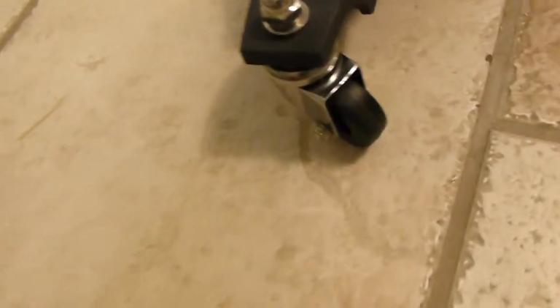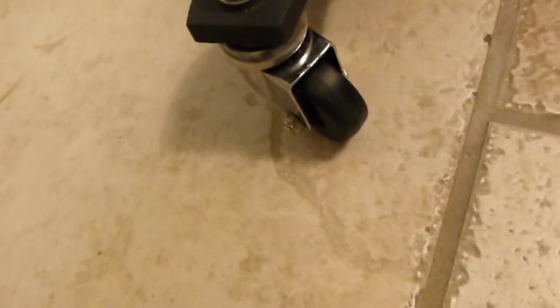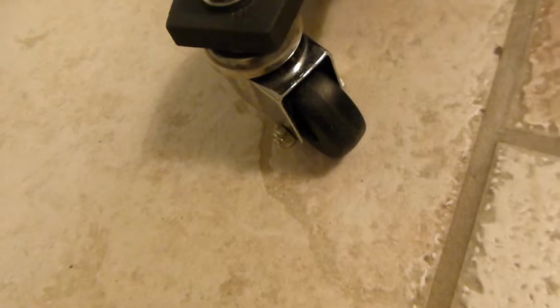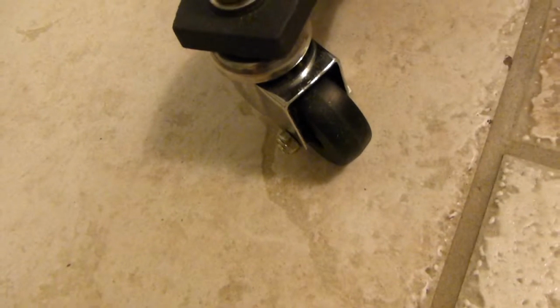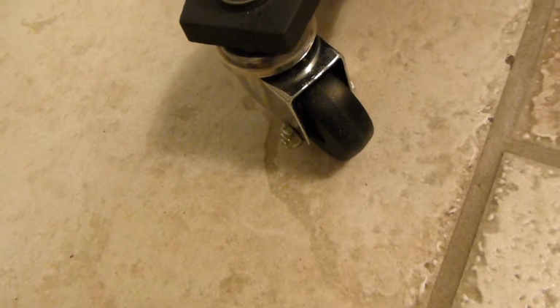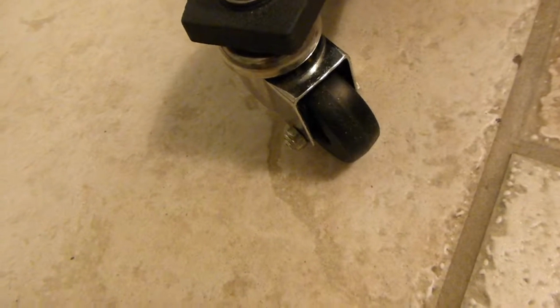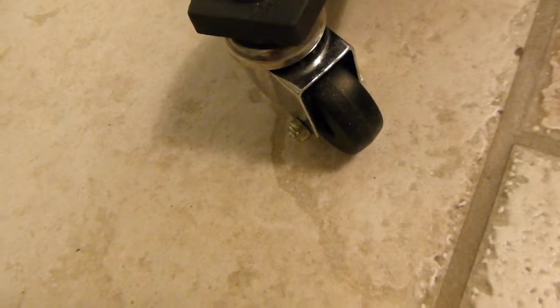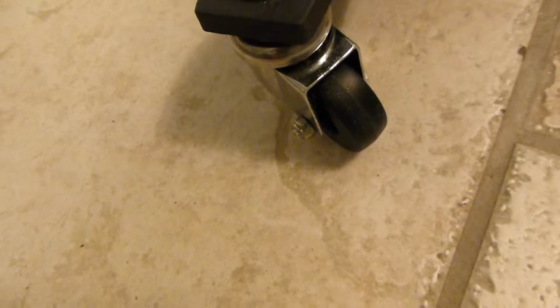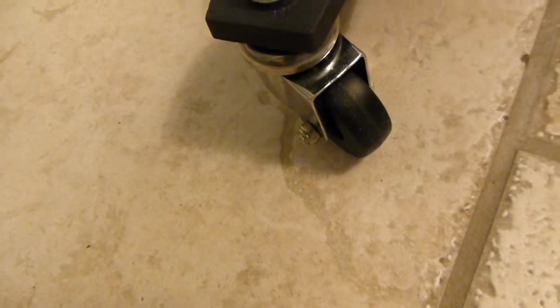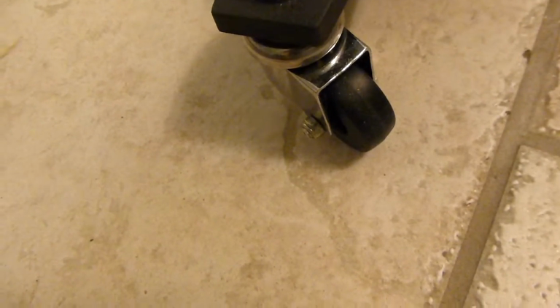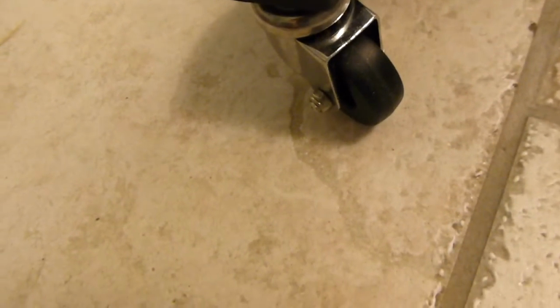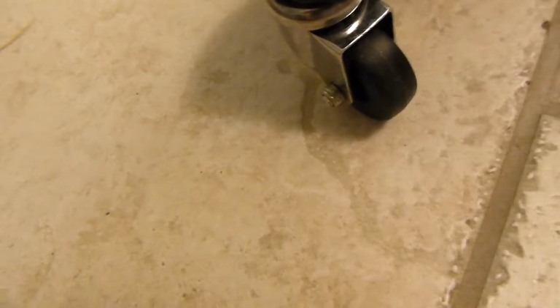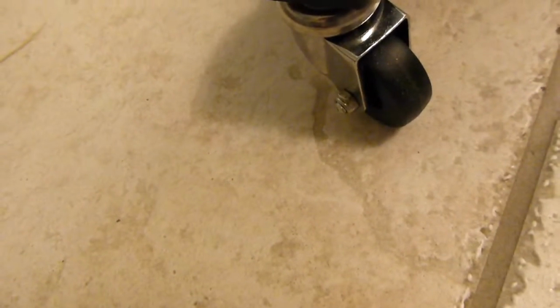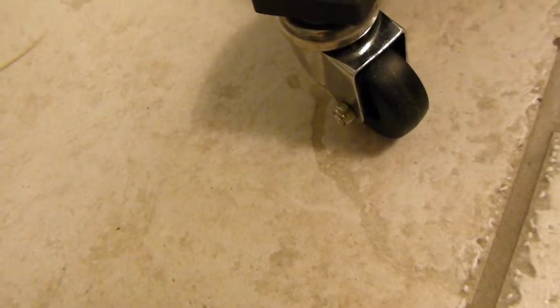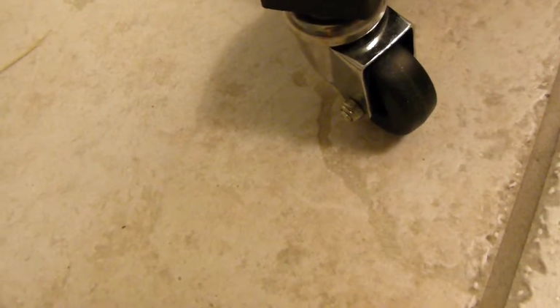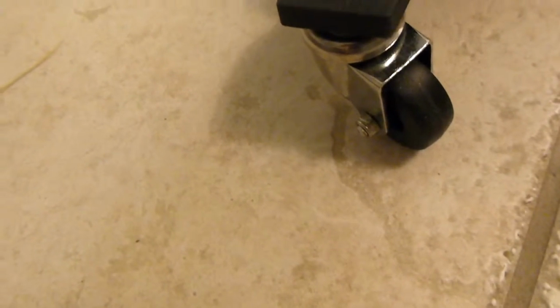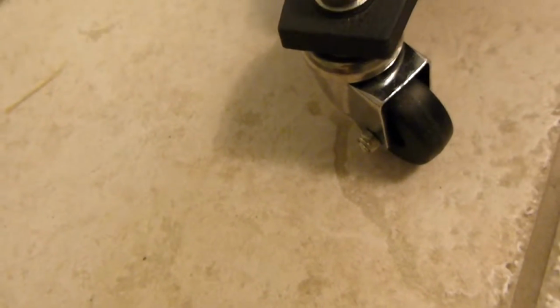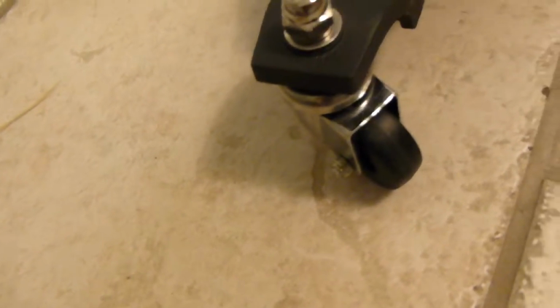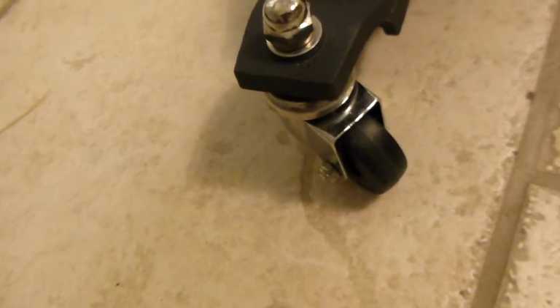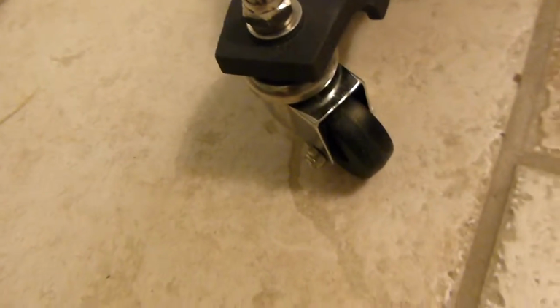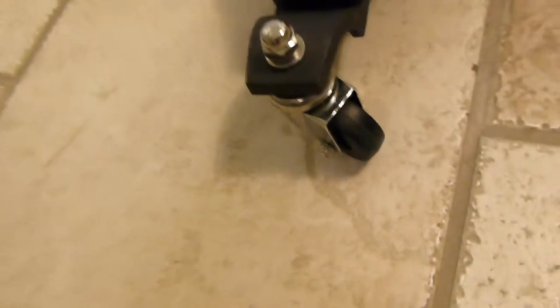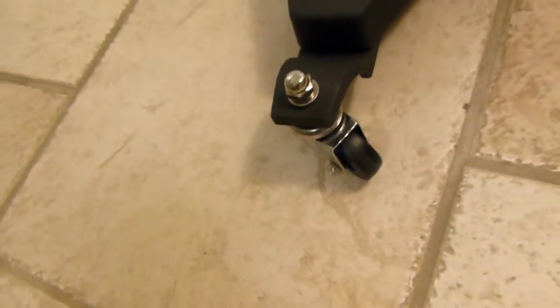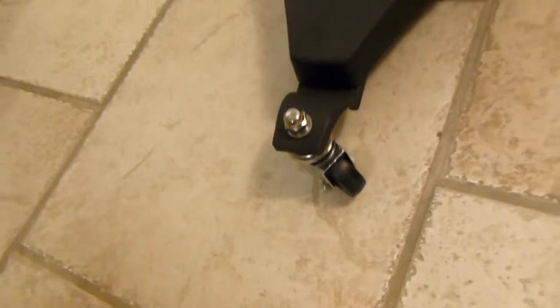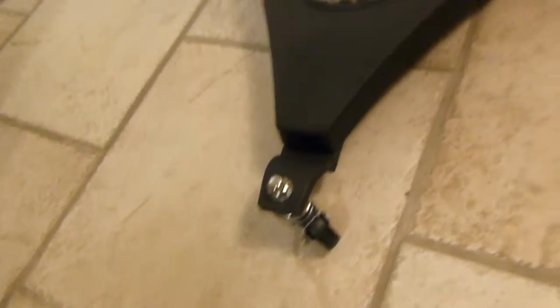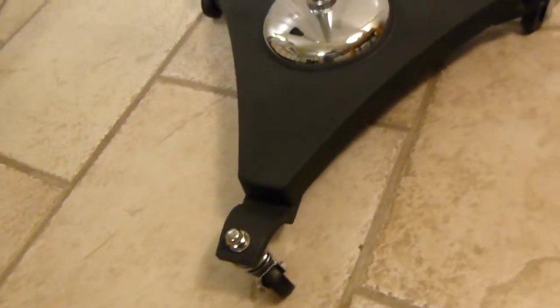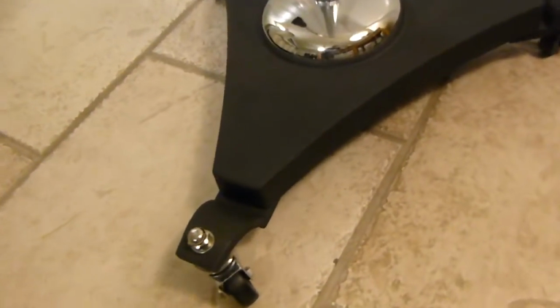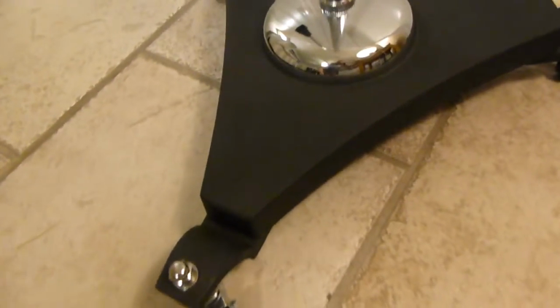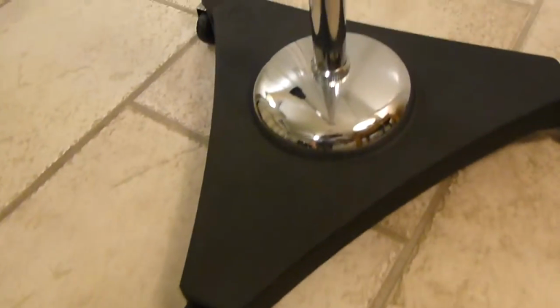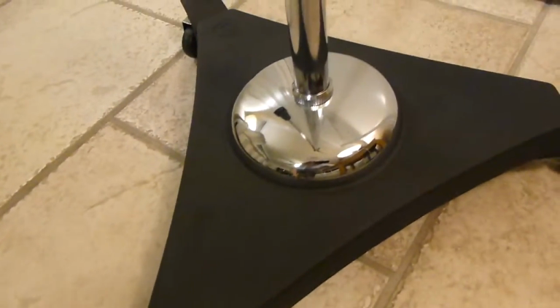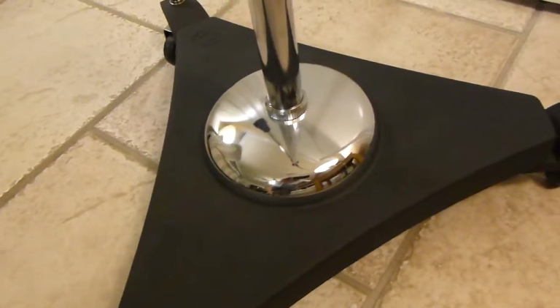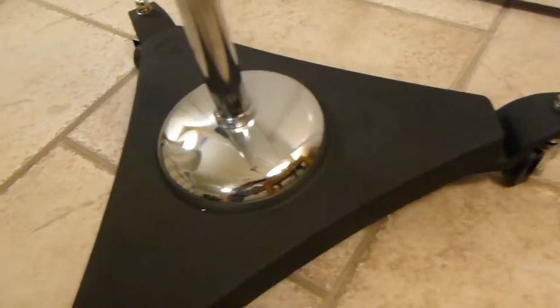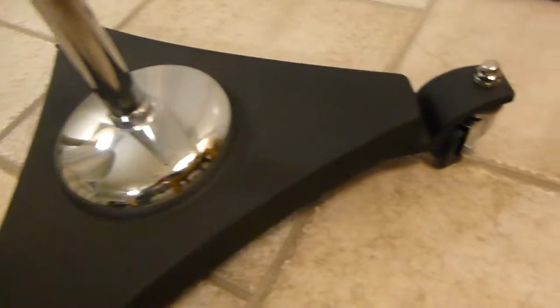The casters are rubber — very hard rubber, very sturdy. They roll very nicely on both tile, carpet, rugs, what have you.